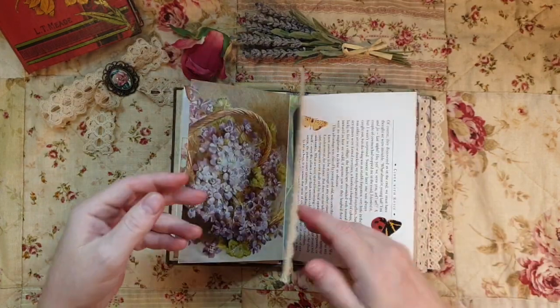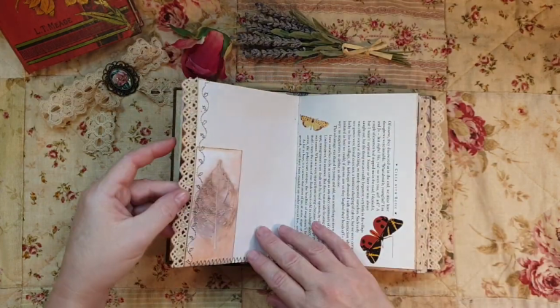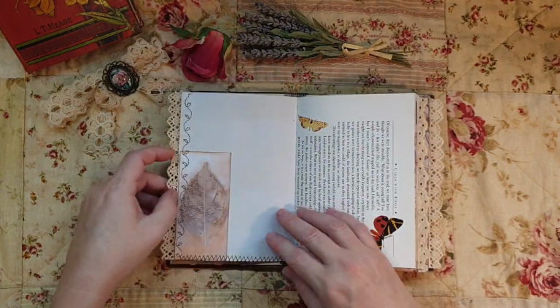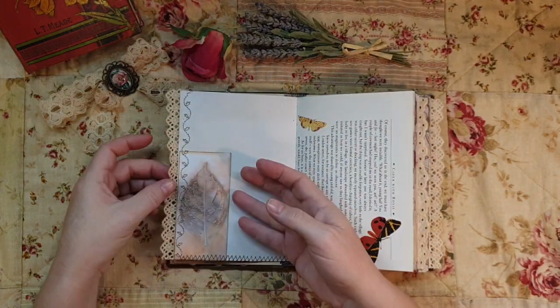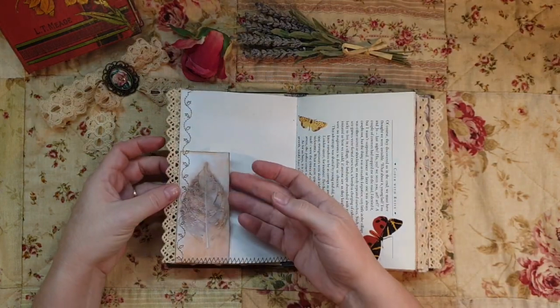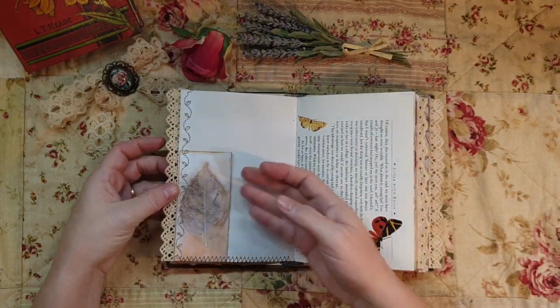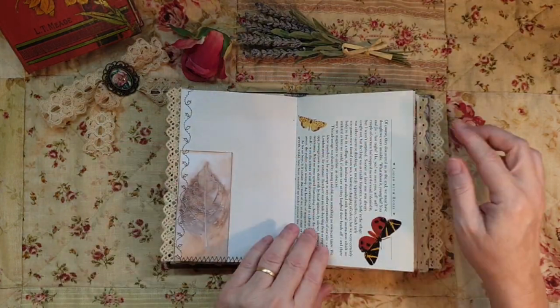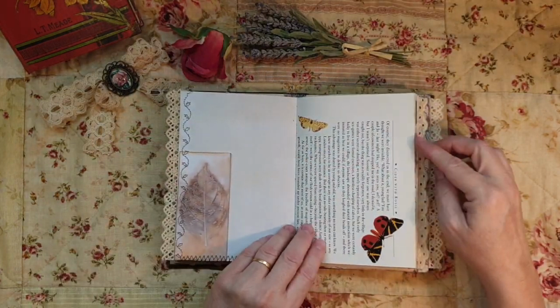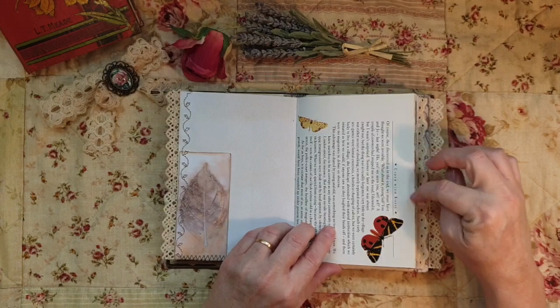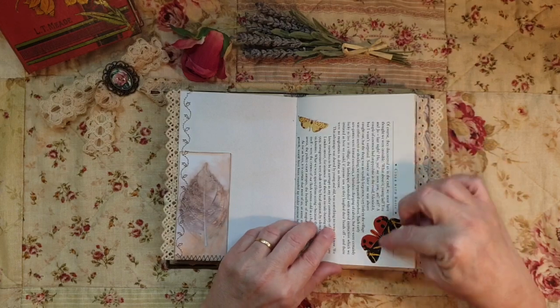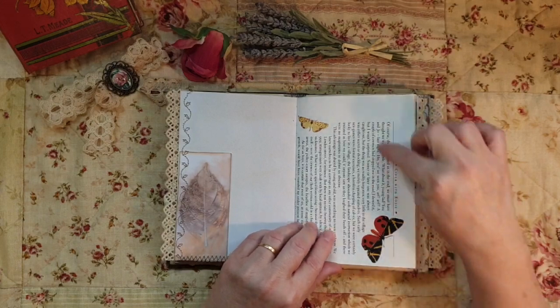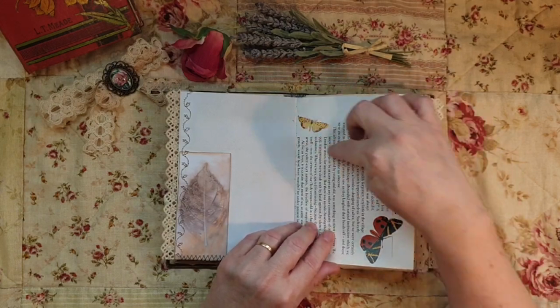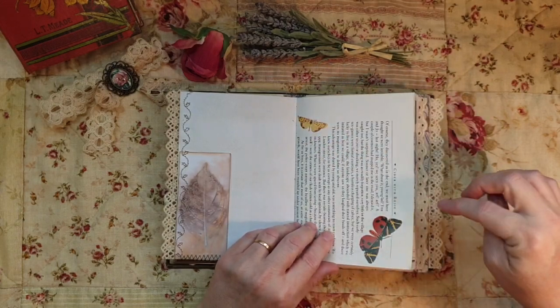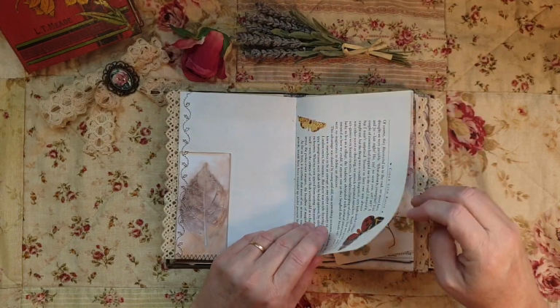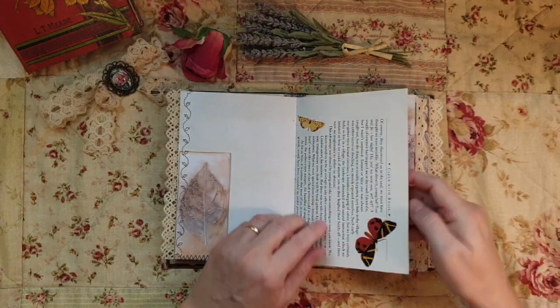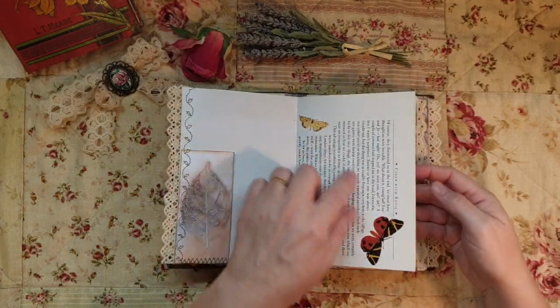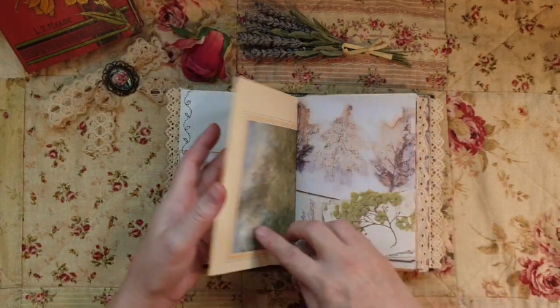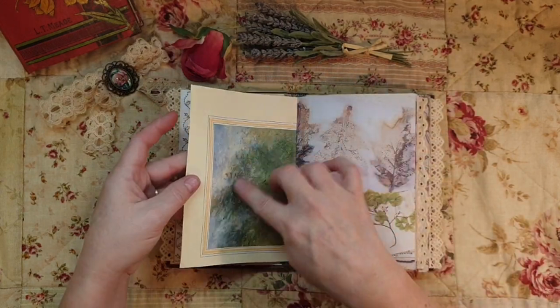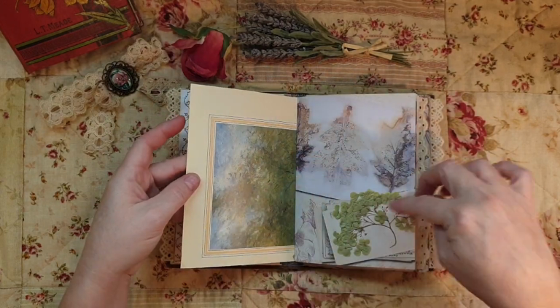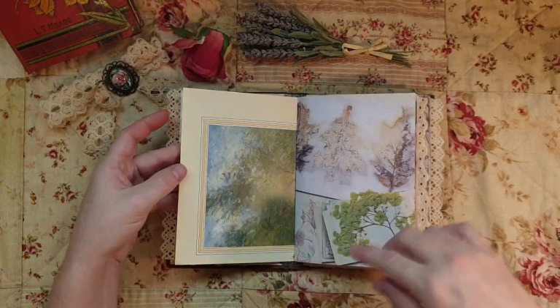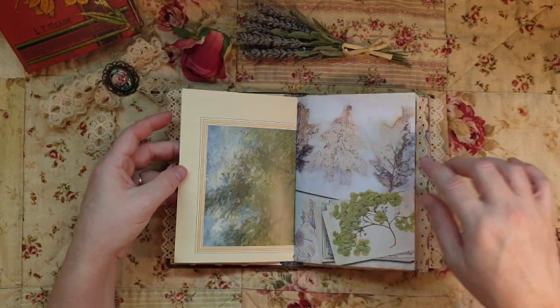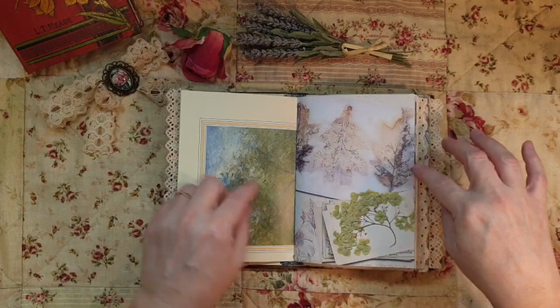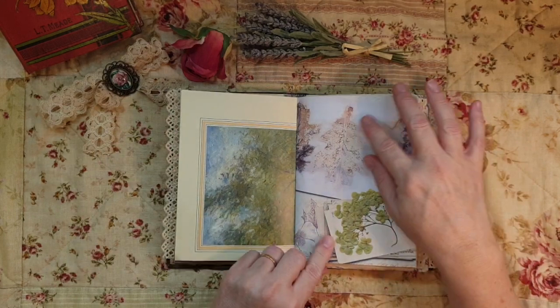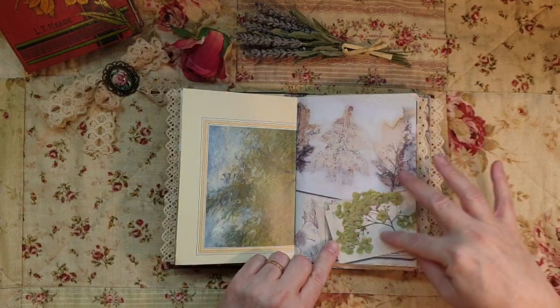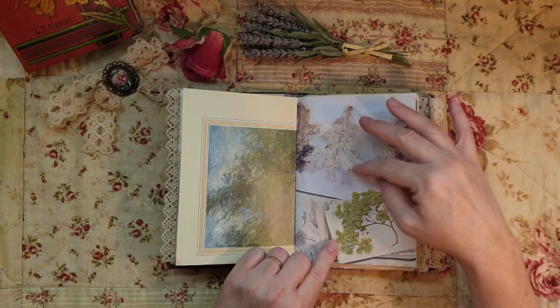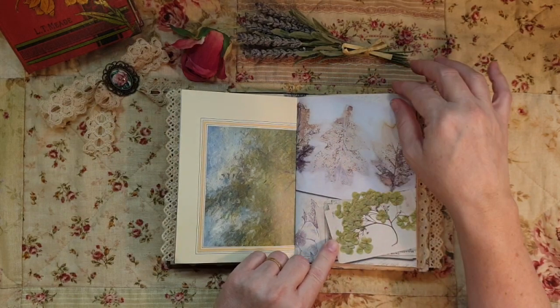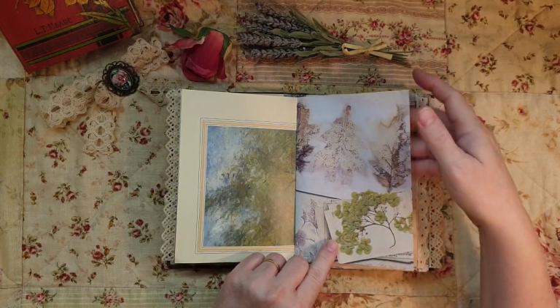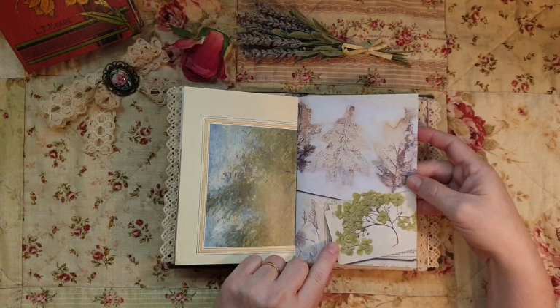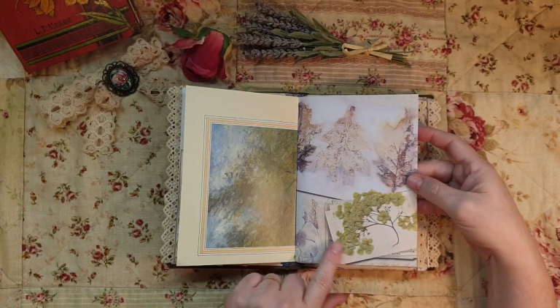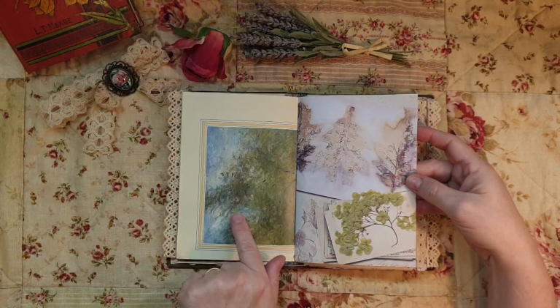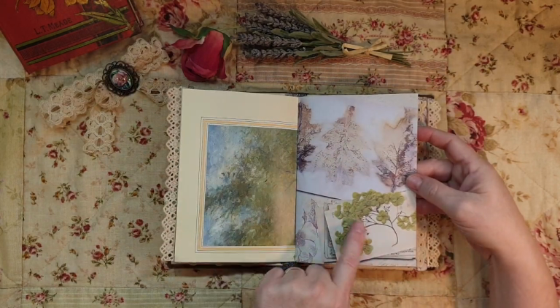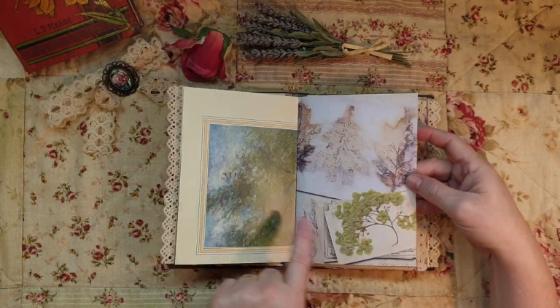Another tuck spot here - this is from another book I had. I got it because of the pictures on the inside, and more of the beautiful kit goes so beautifully with it.